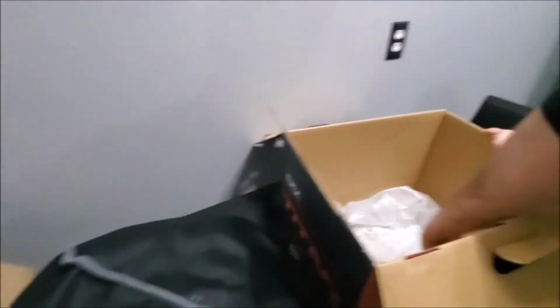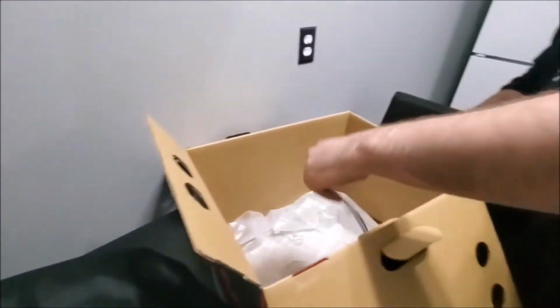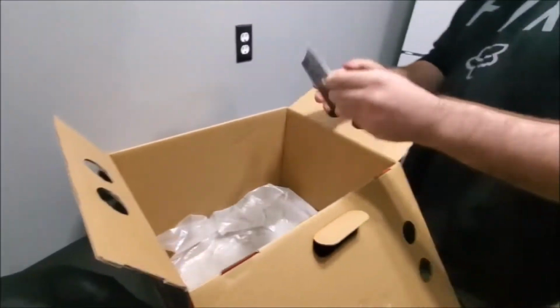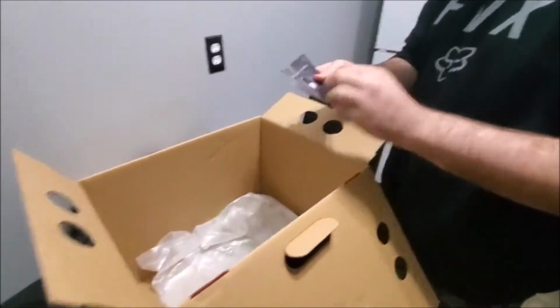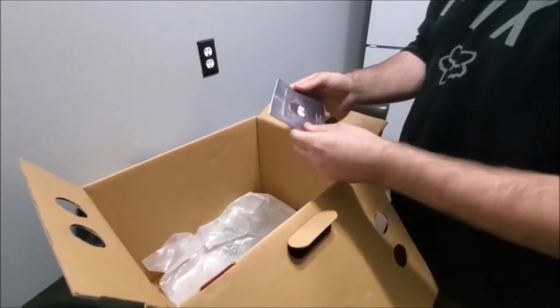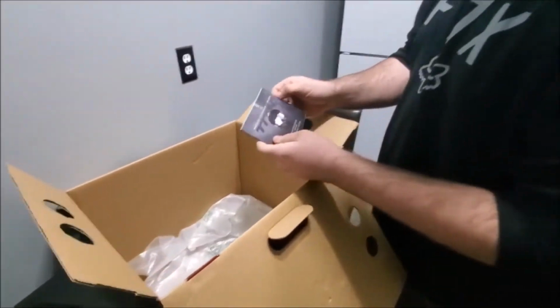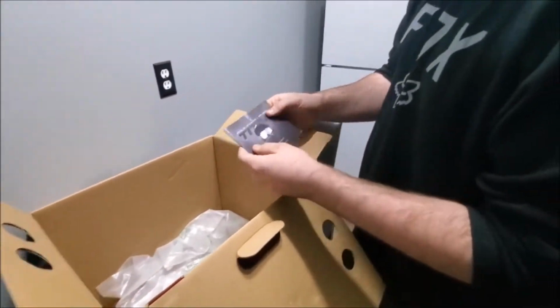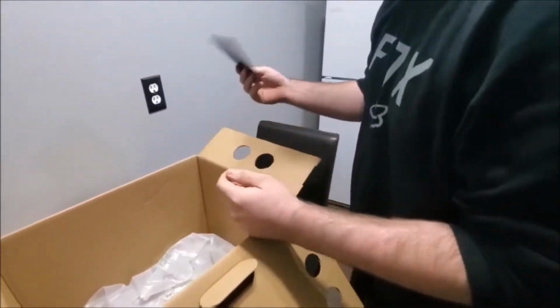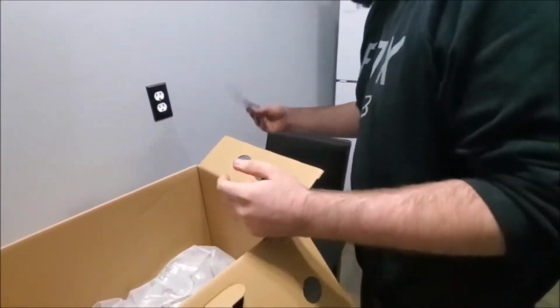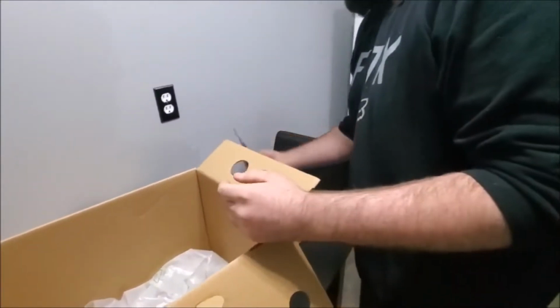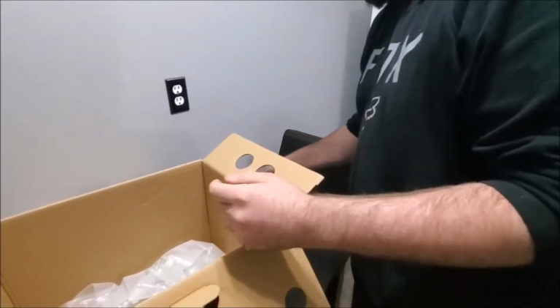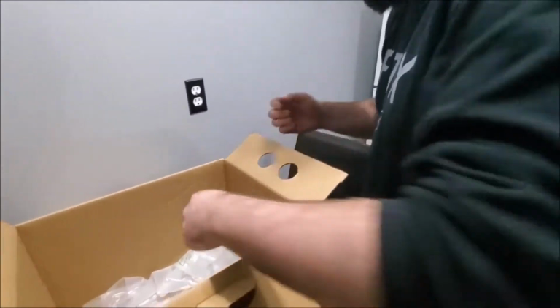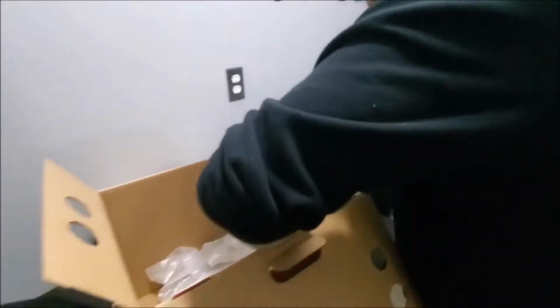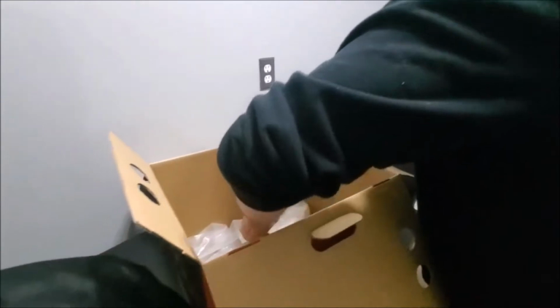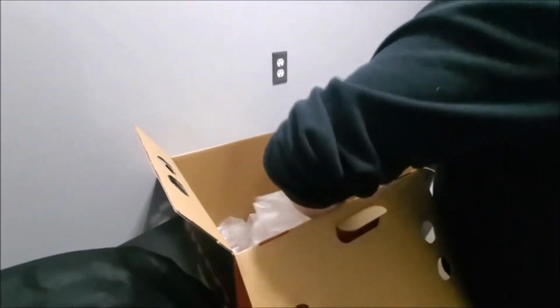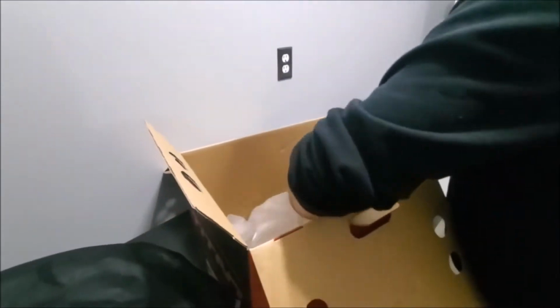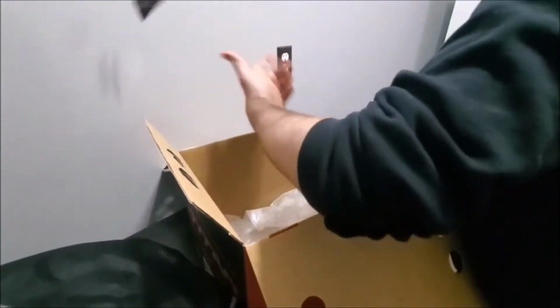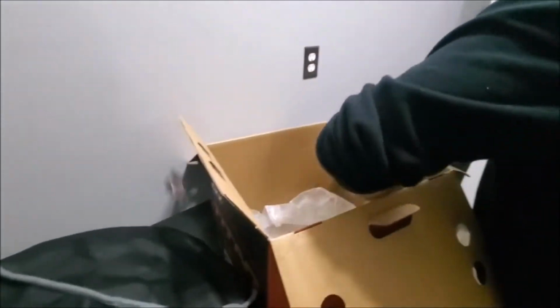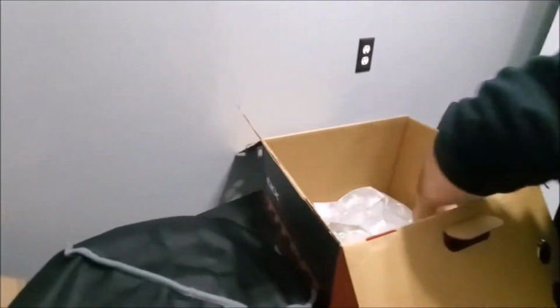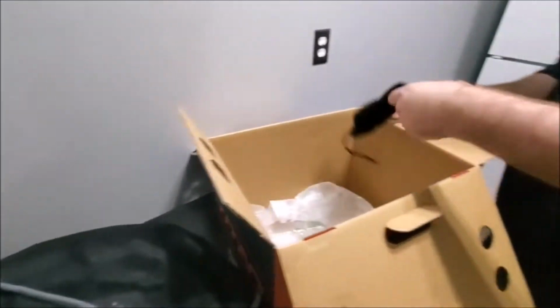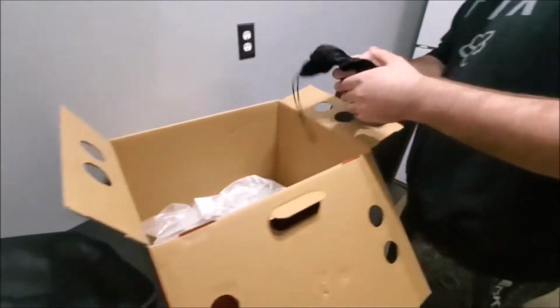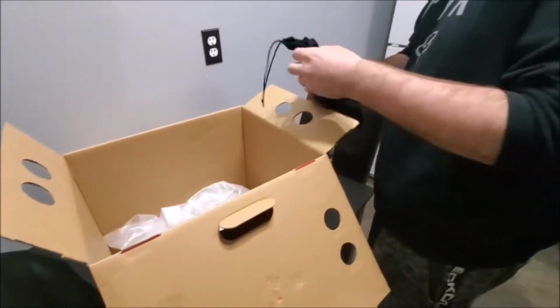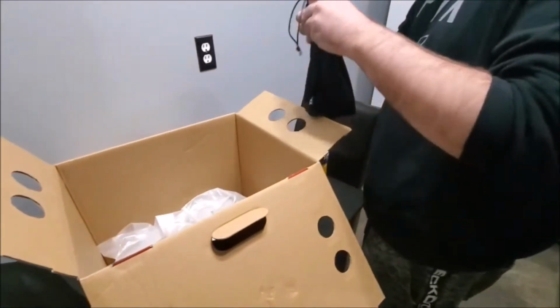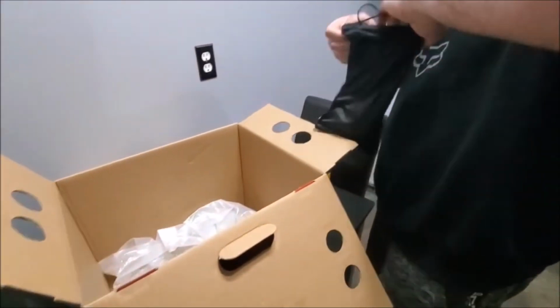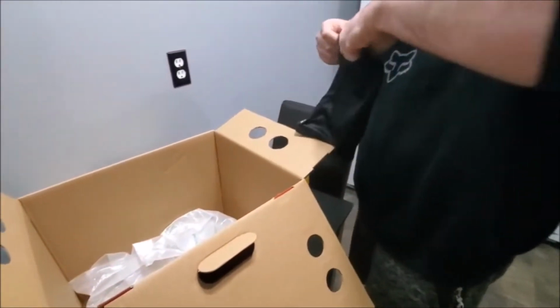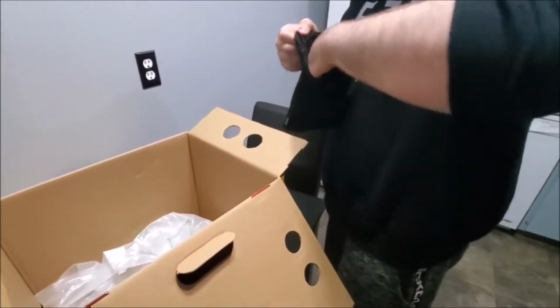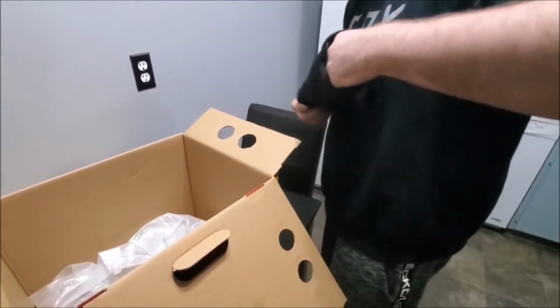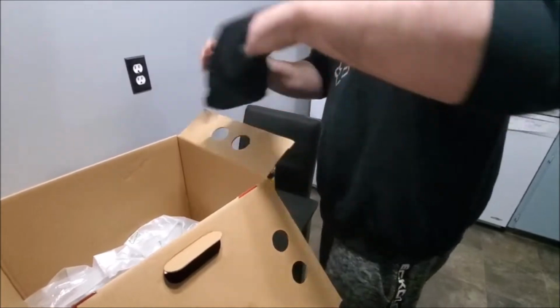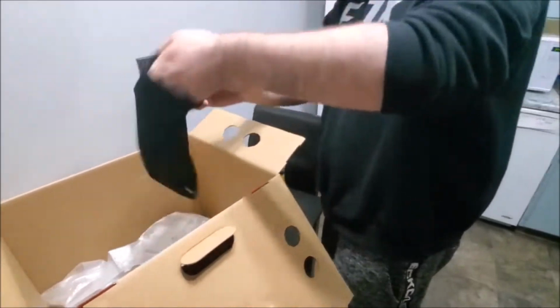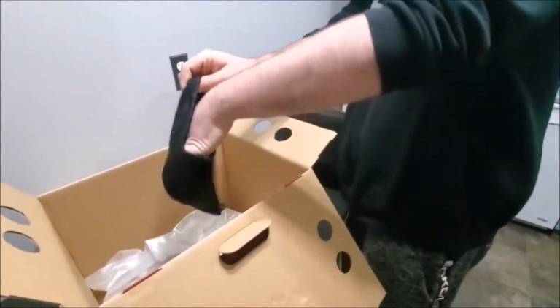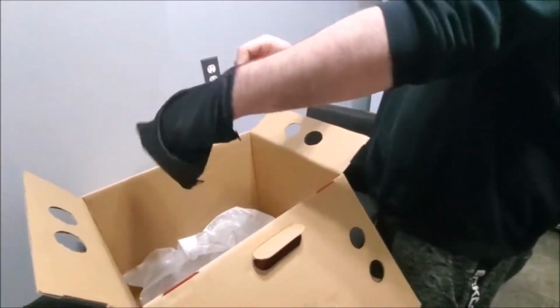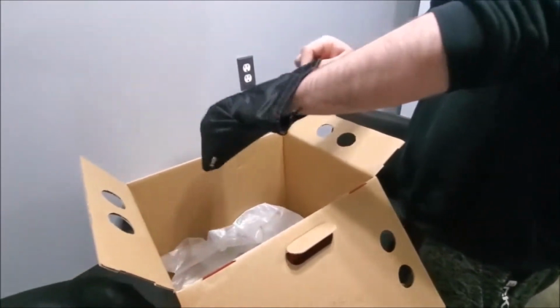You got a user manual — very self-explanatory. More stuff in here. You got a little bag of accessories. That's not a goggle bag.